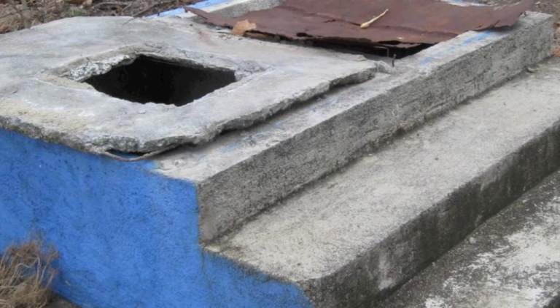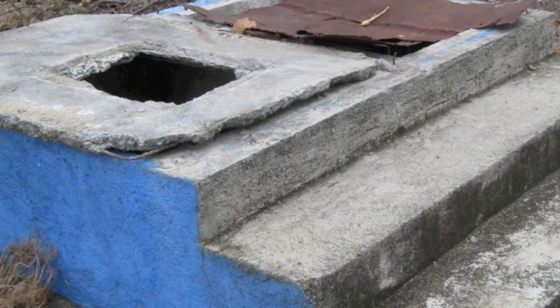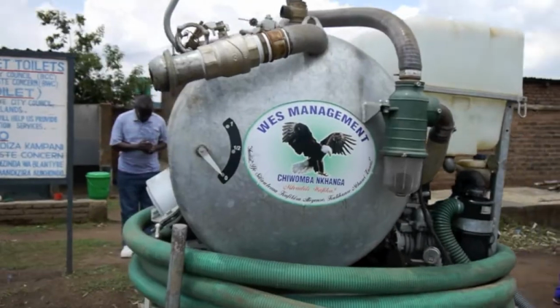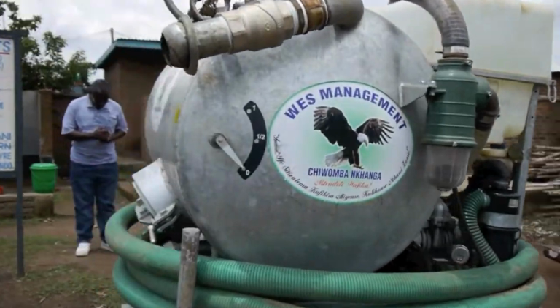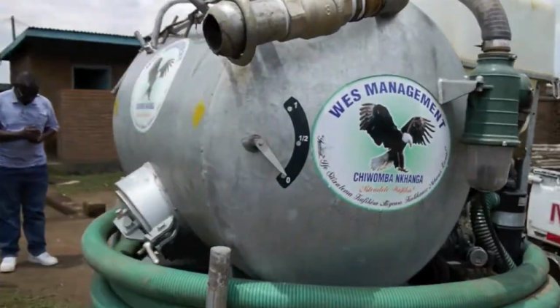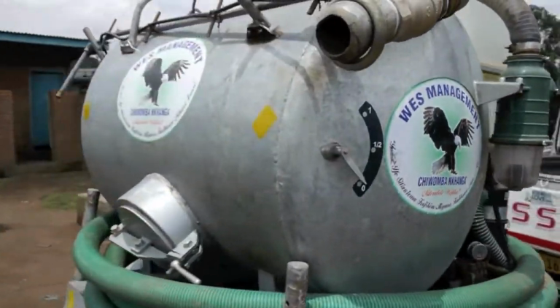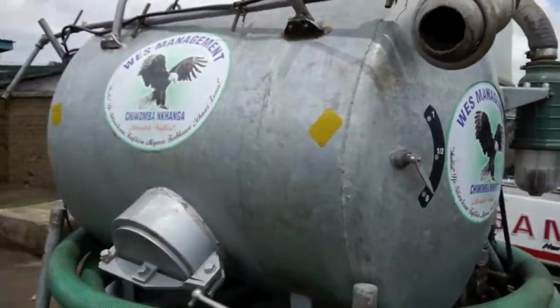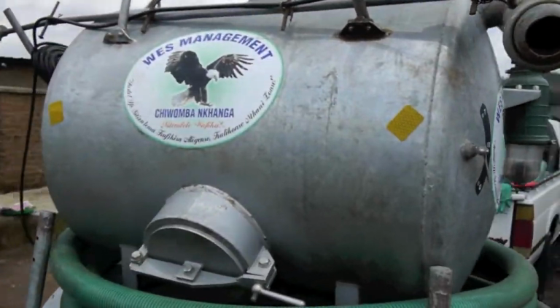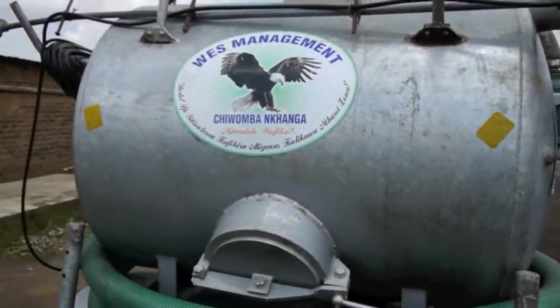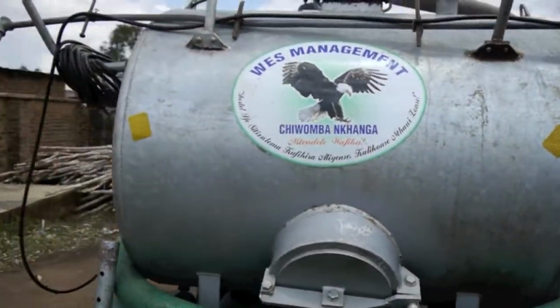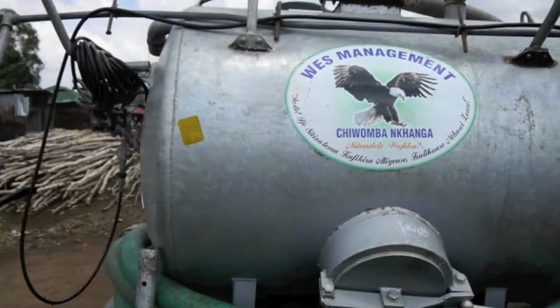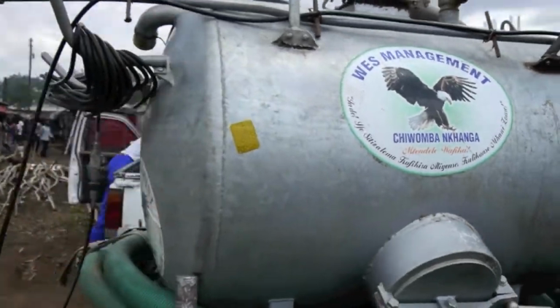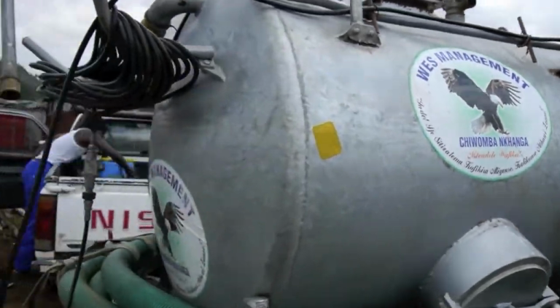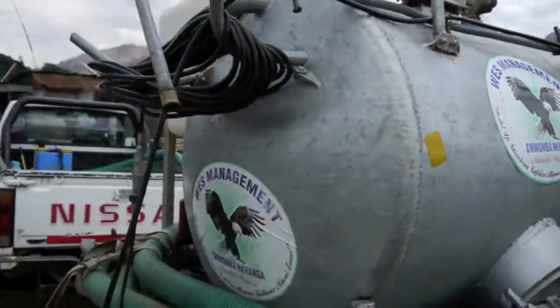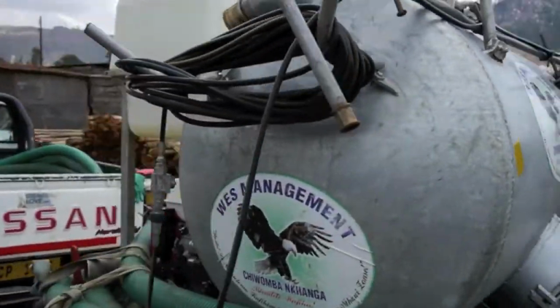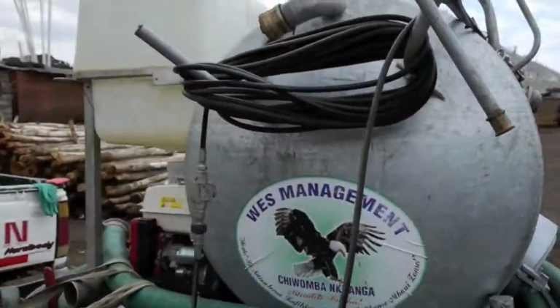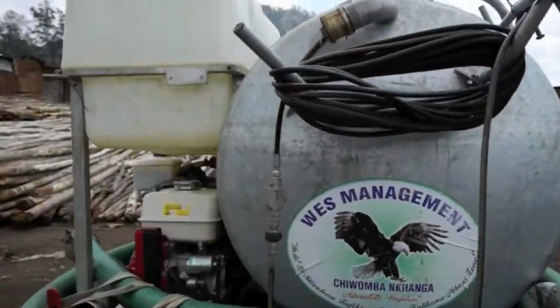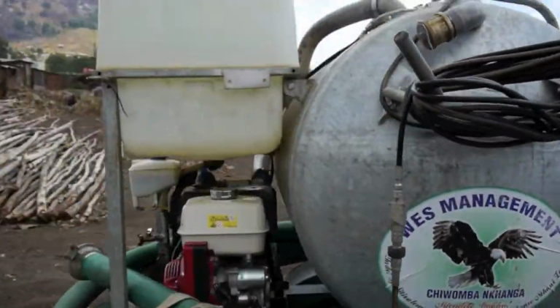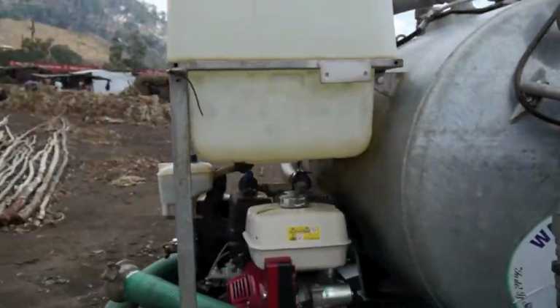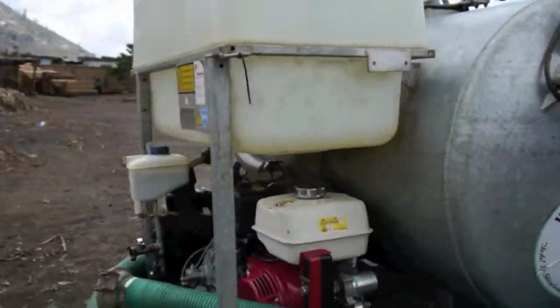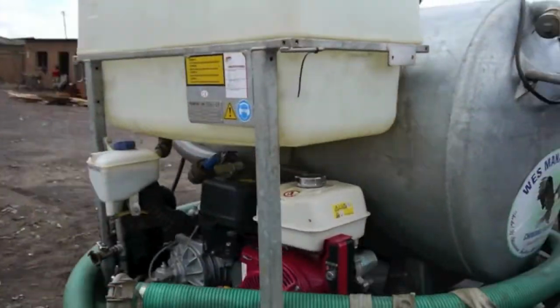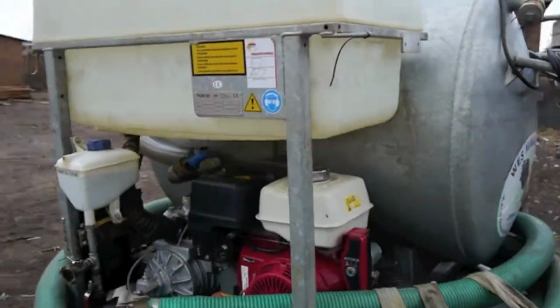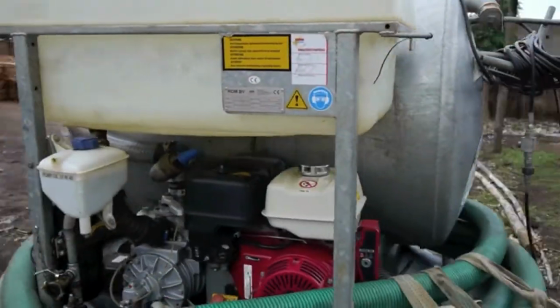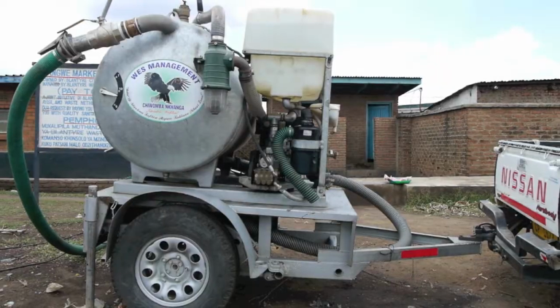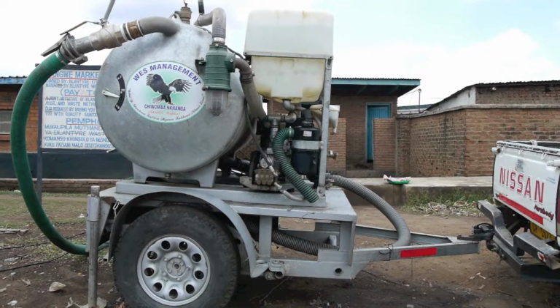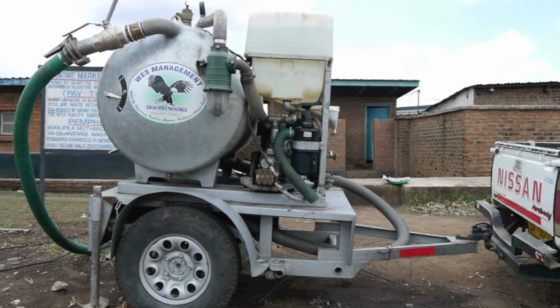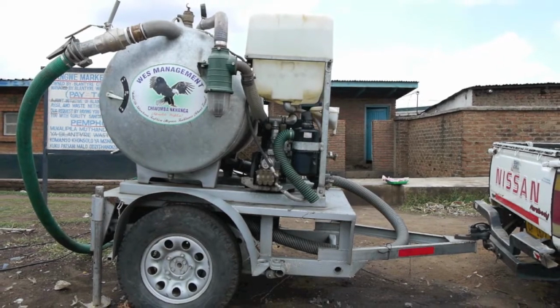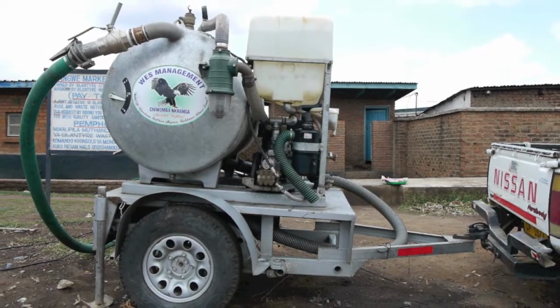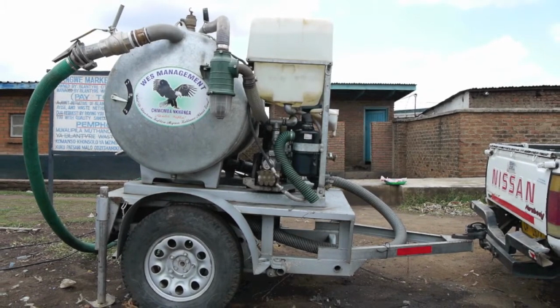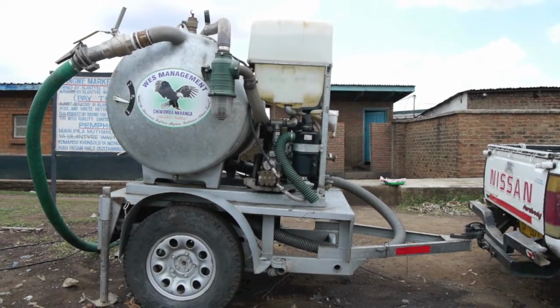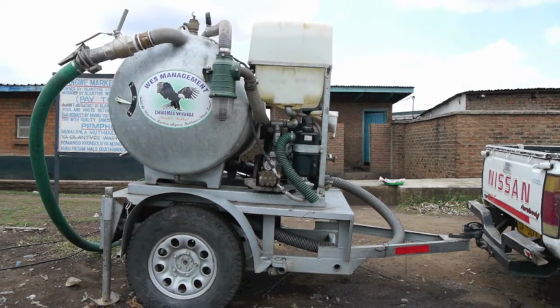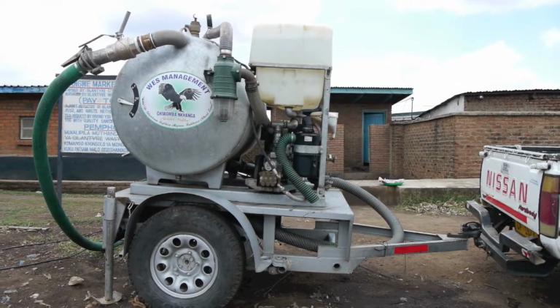The mobile desludging unit offers a sustainable method for emptying pit latrines and septic tanks that will extend the life of a toilet in a safe and economical way.